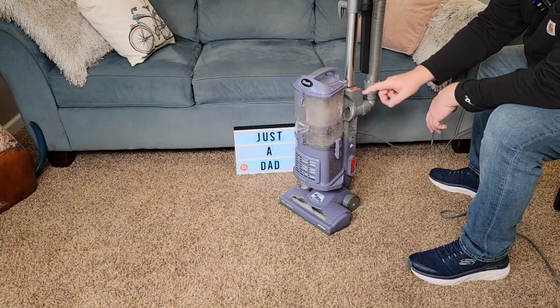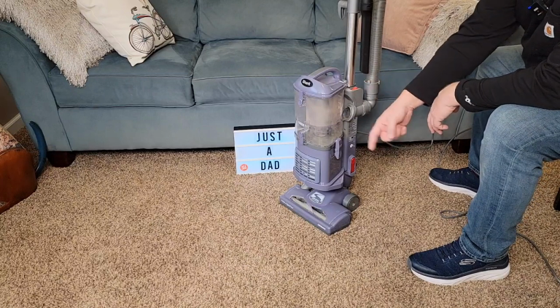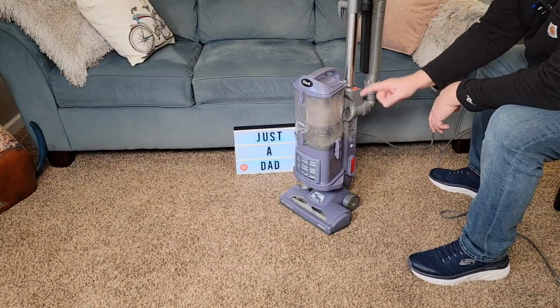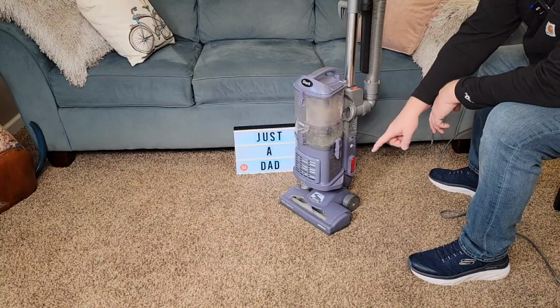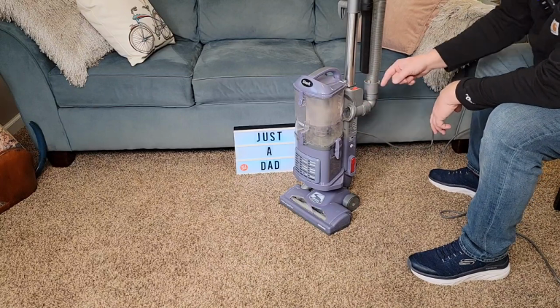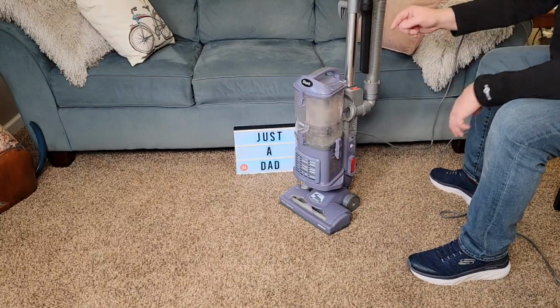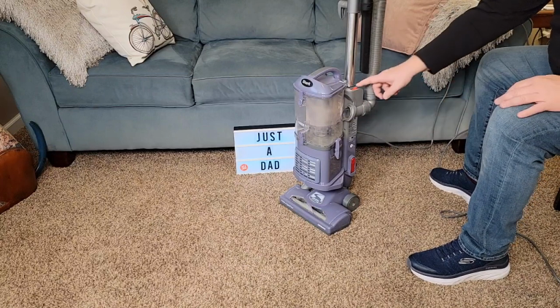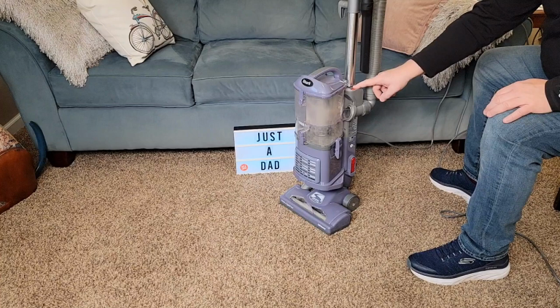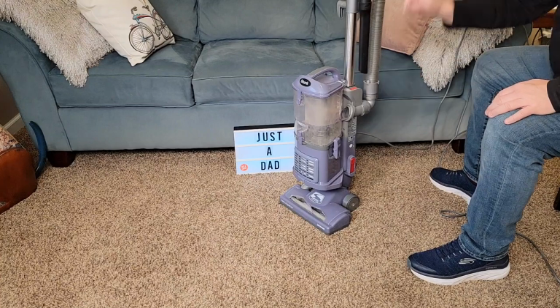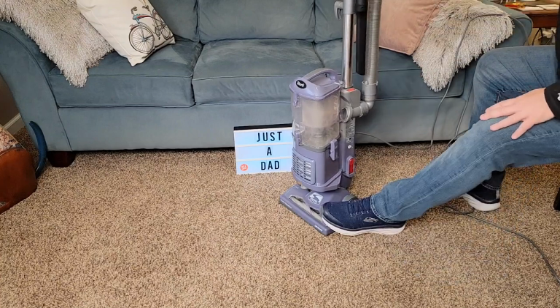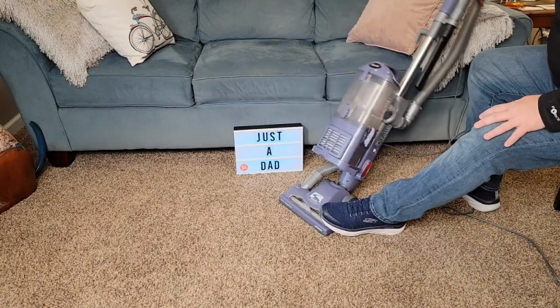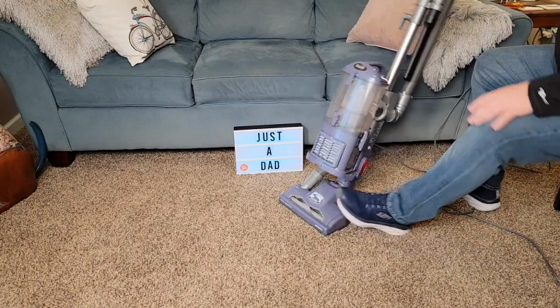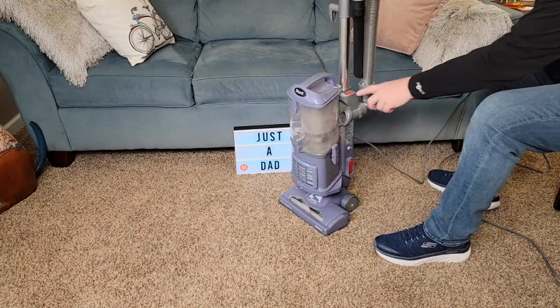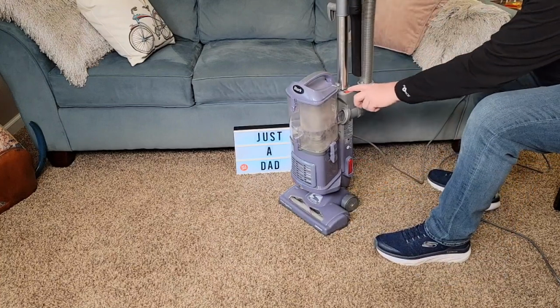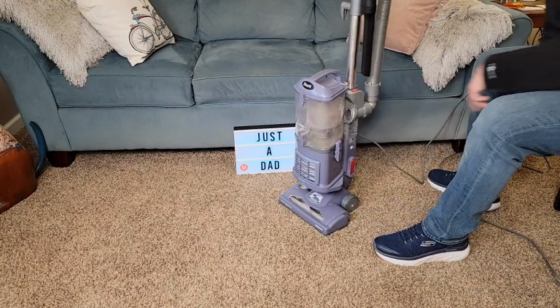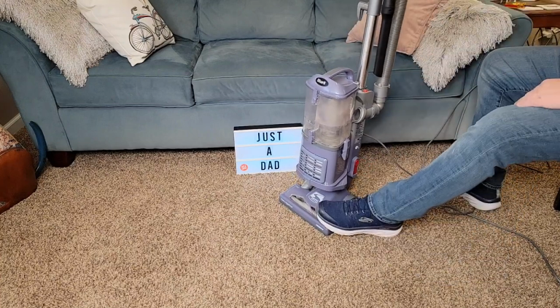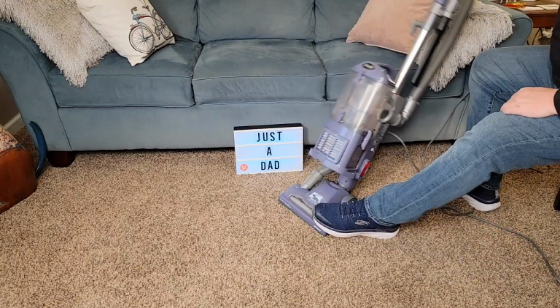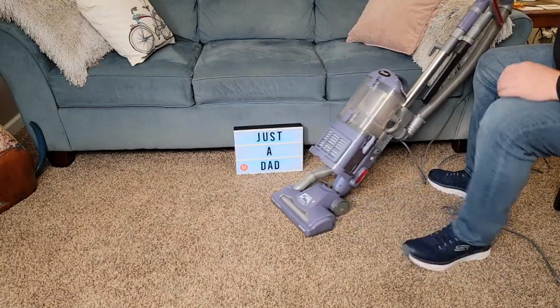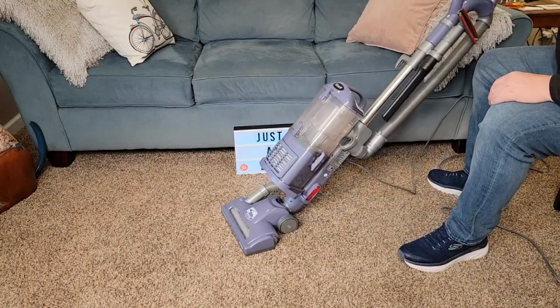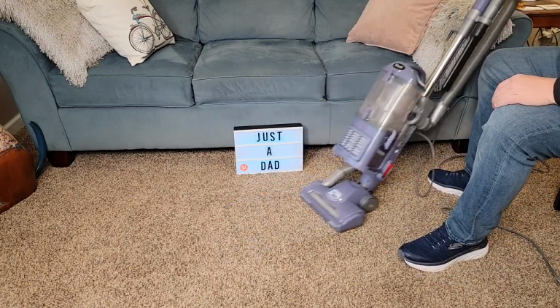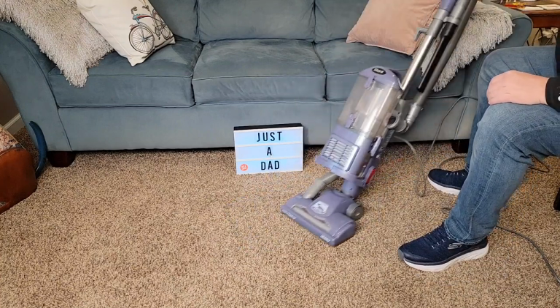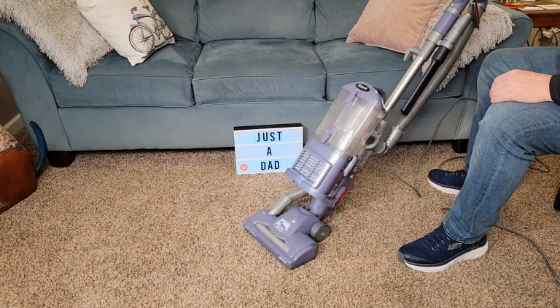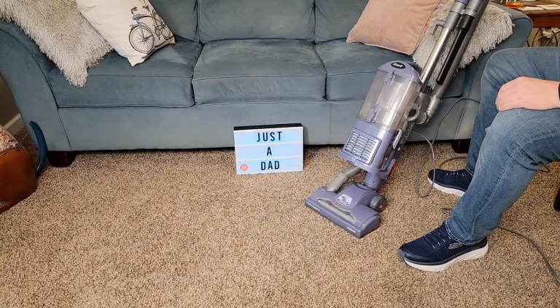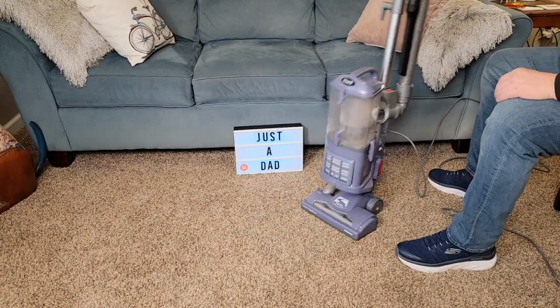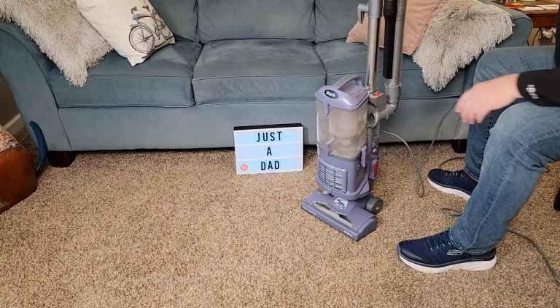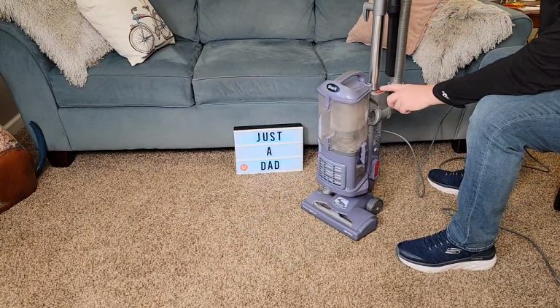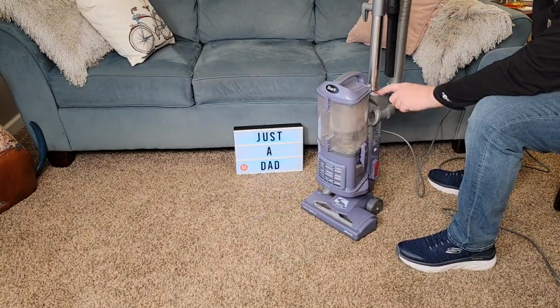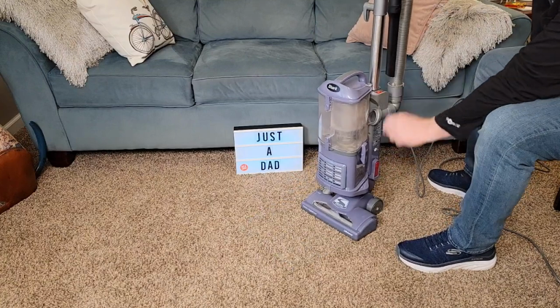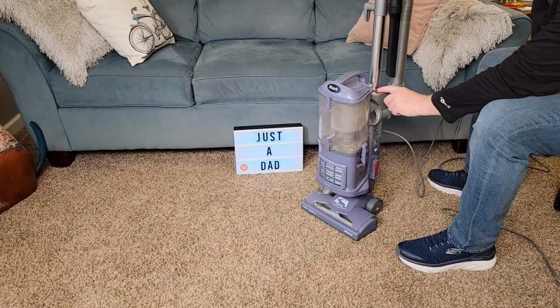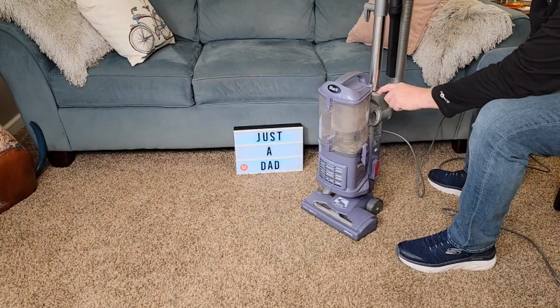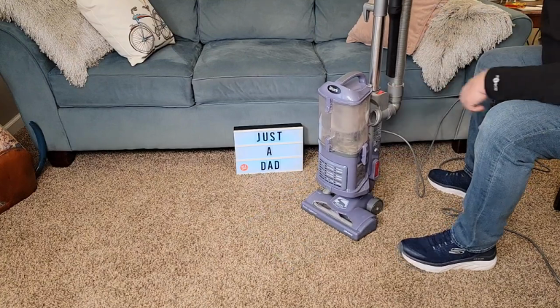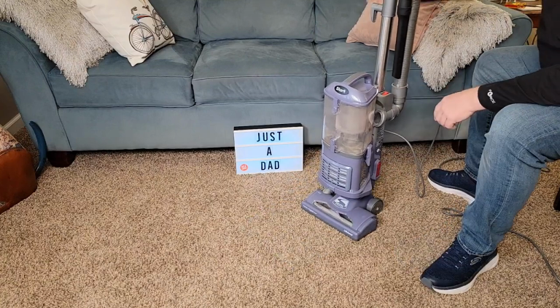On carpet it won't turn until you kick it over center. So there's bare floor and carpet — you've got to kick it over and then it'll start turning. When you stow it, it turns off and turns that off.